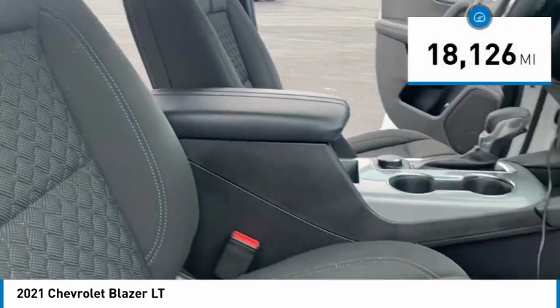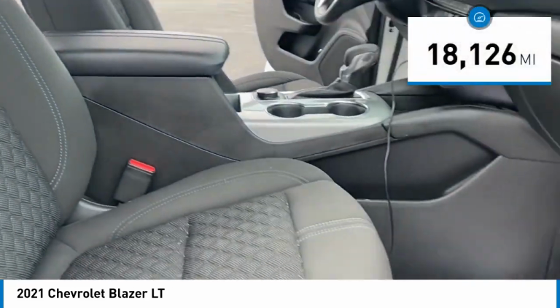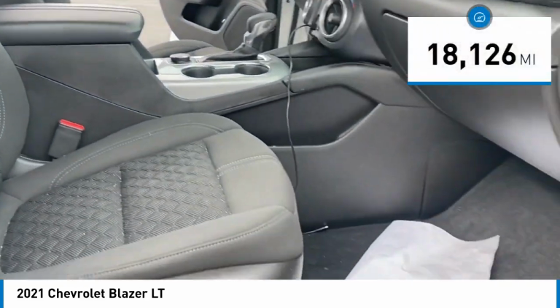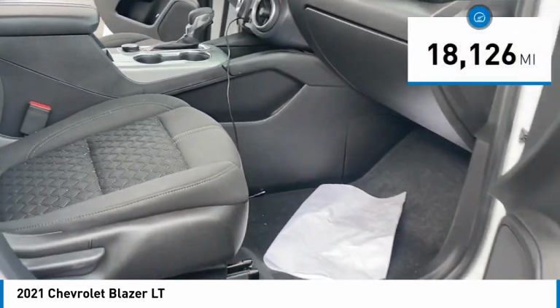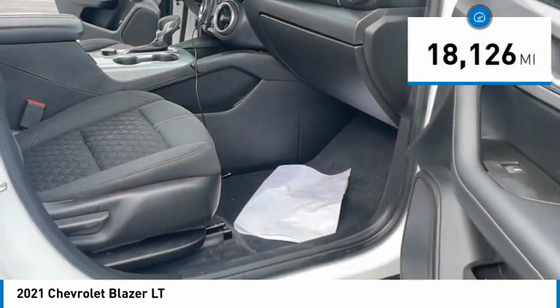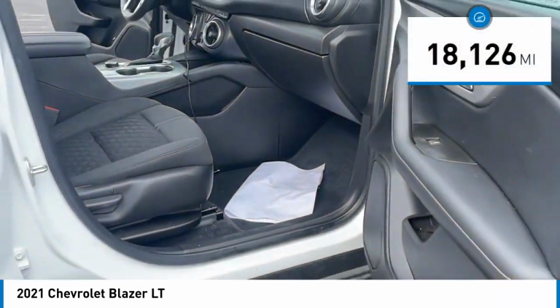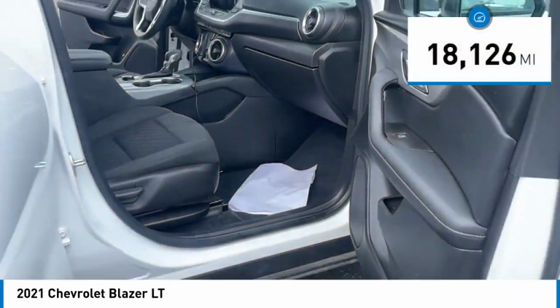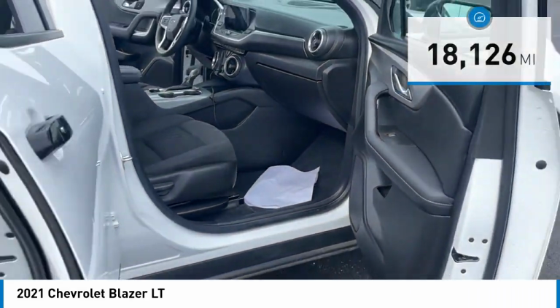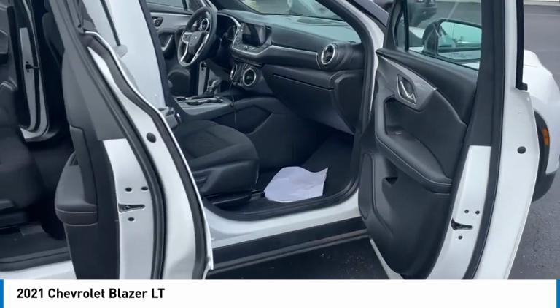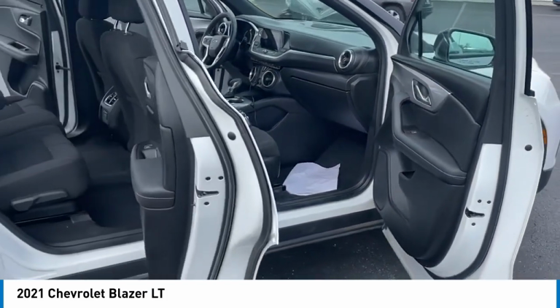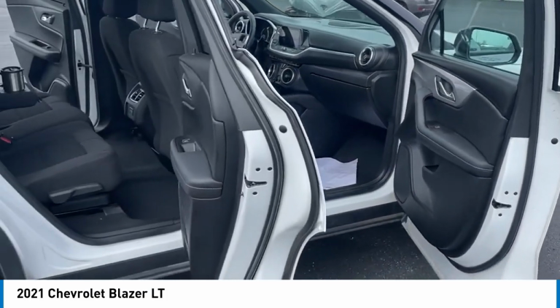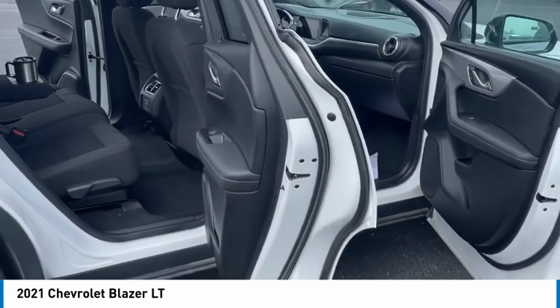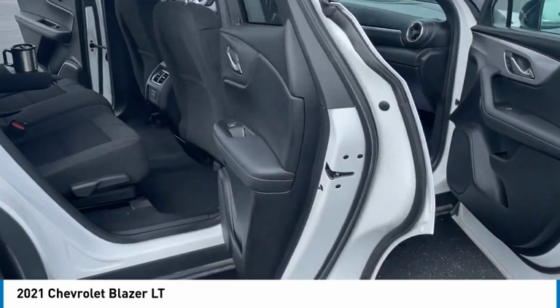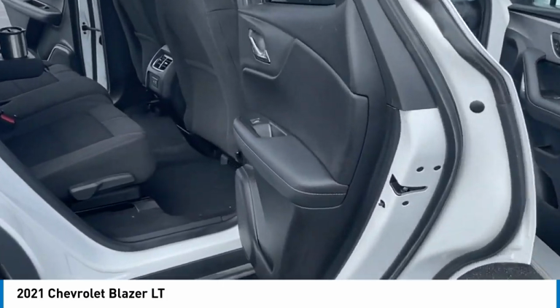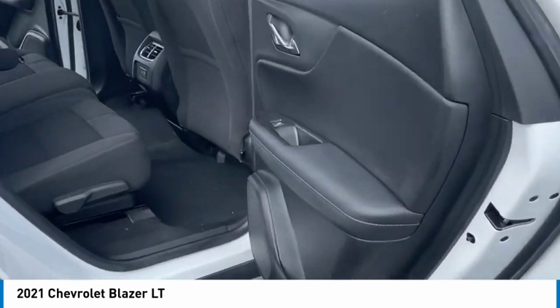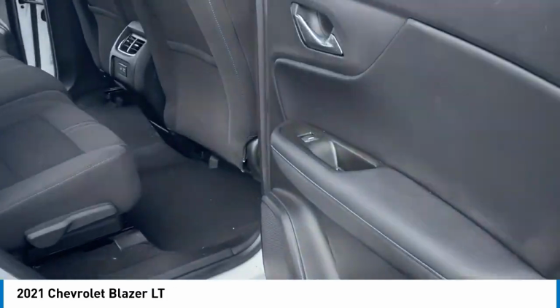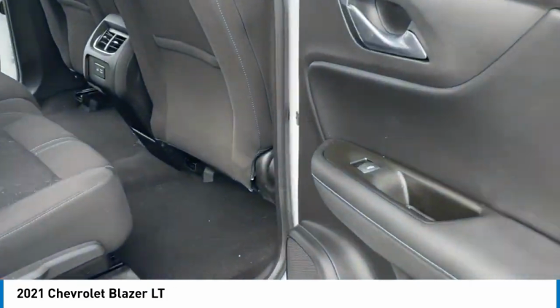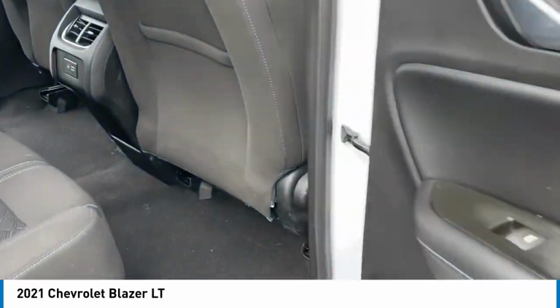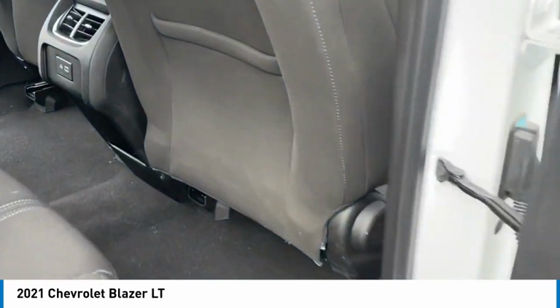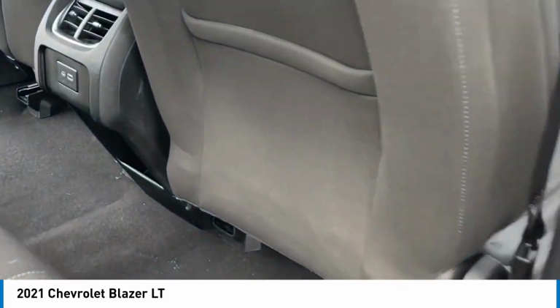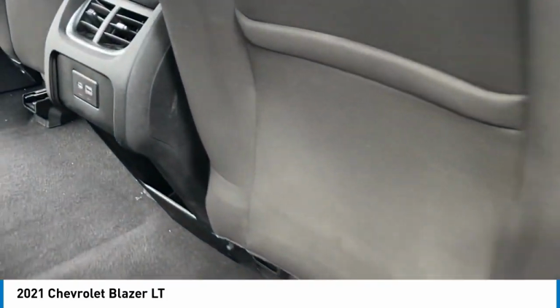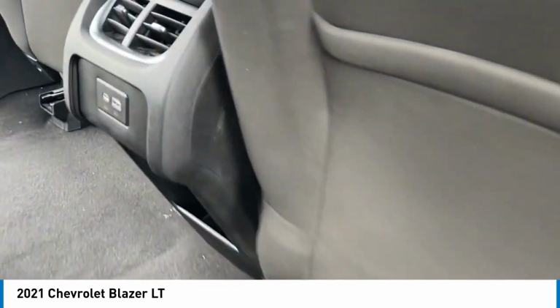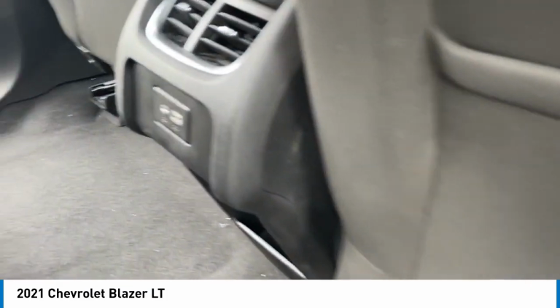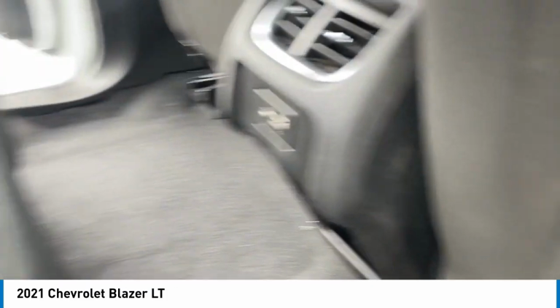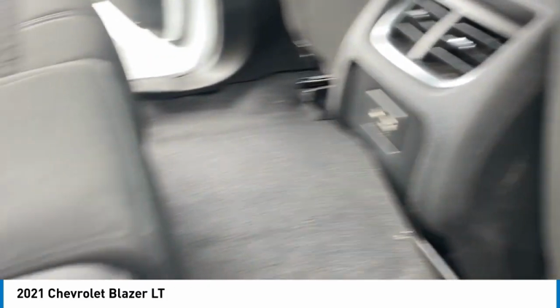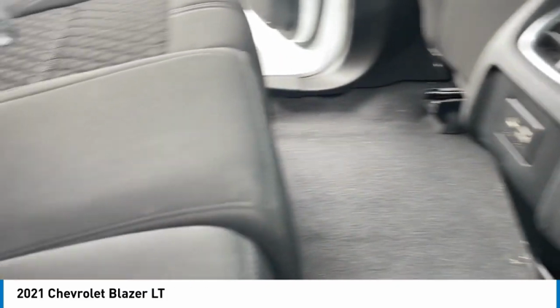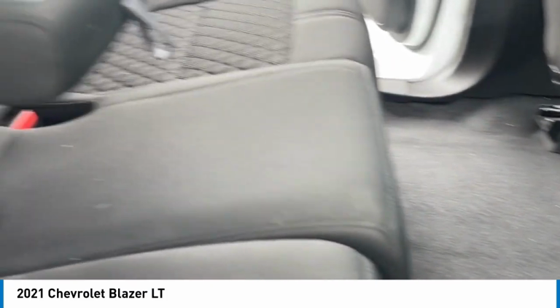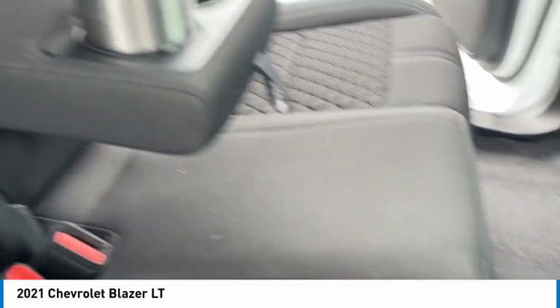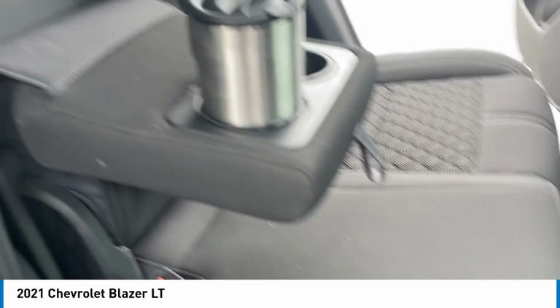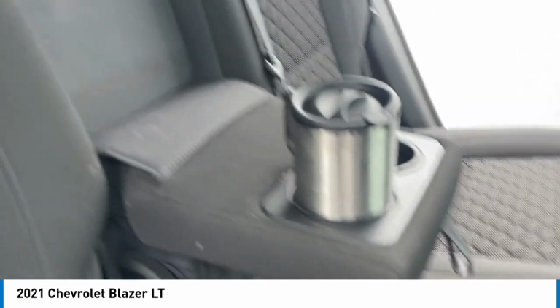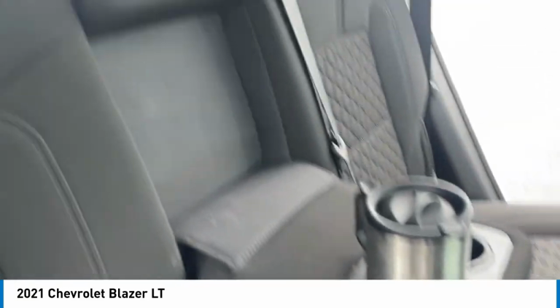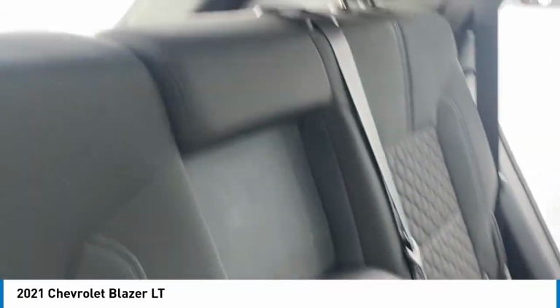Here are some of this vehicle's great options: alloy wheels, rear spoiler, brake assist, remote keyless entry, and speed control.